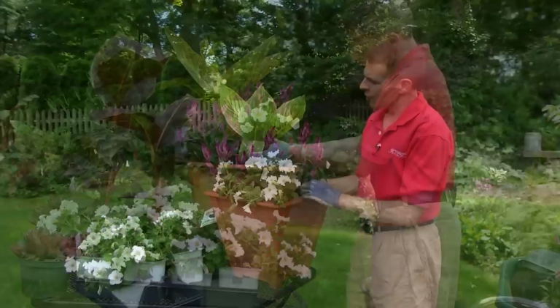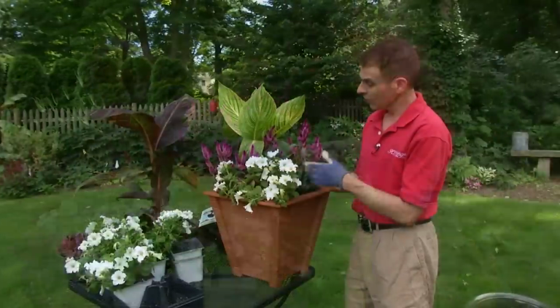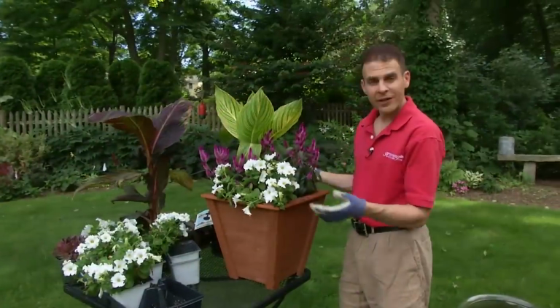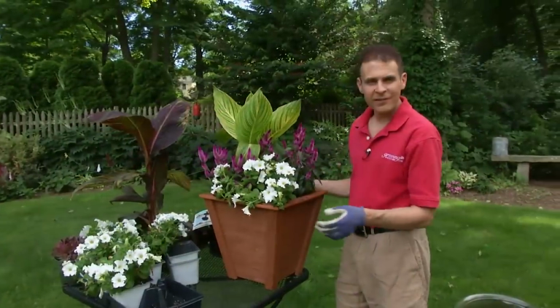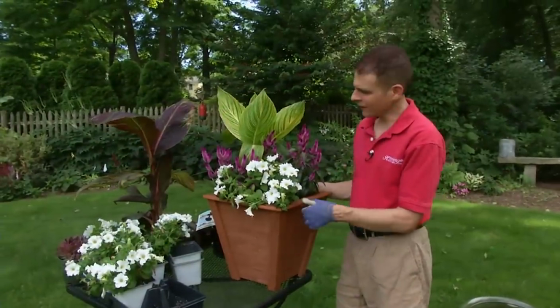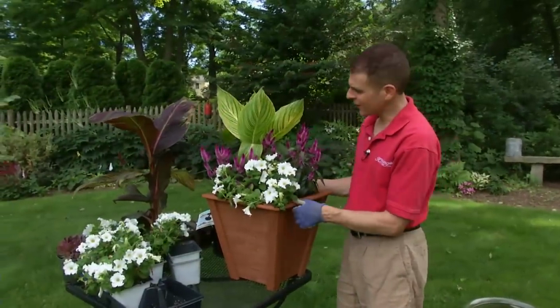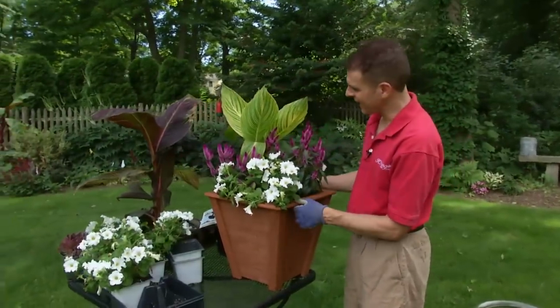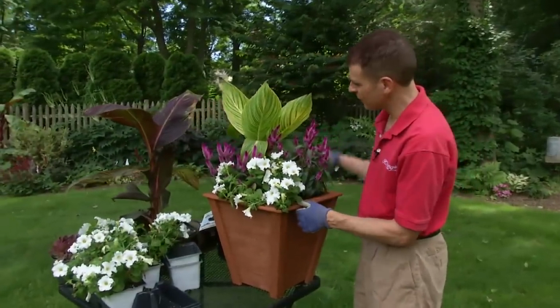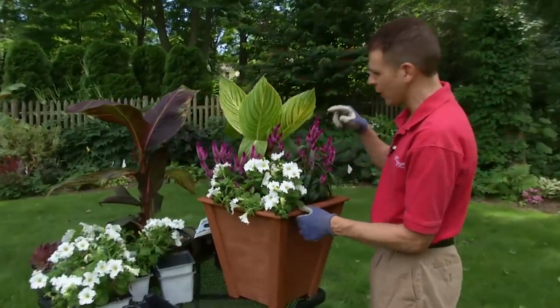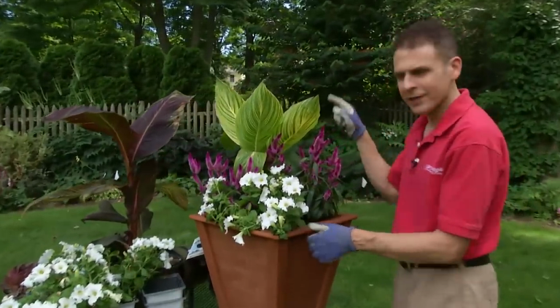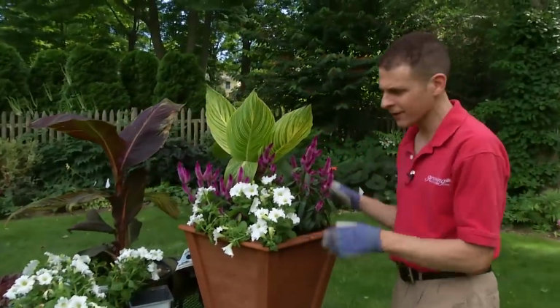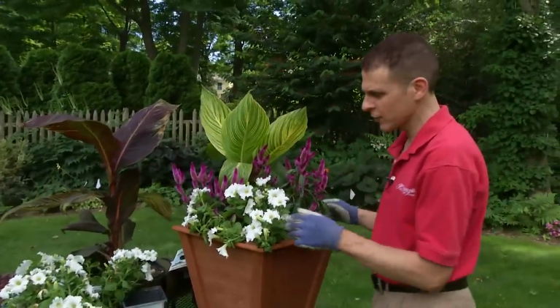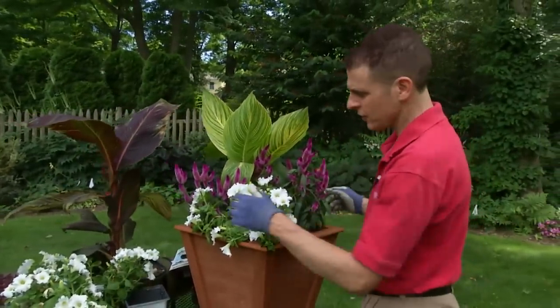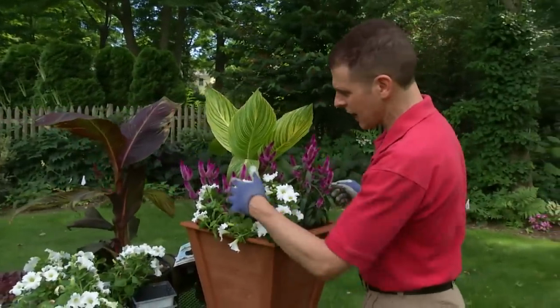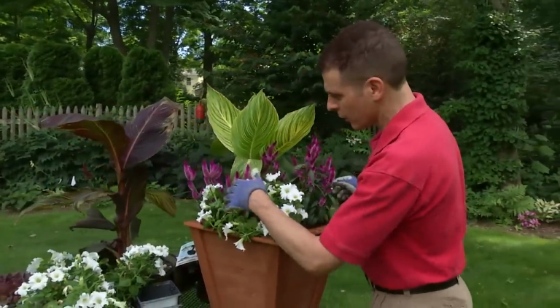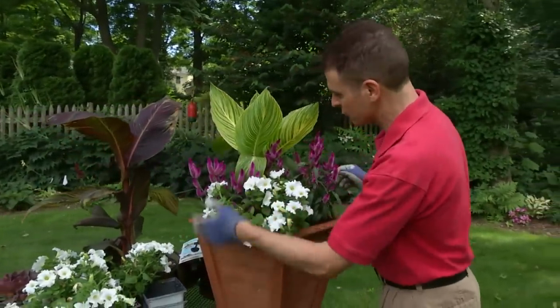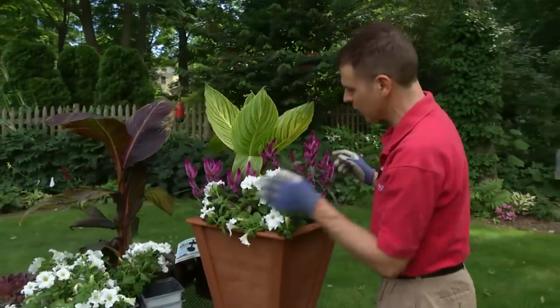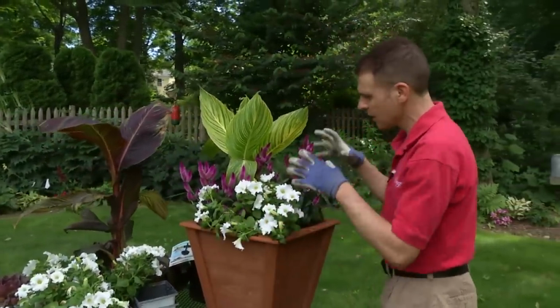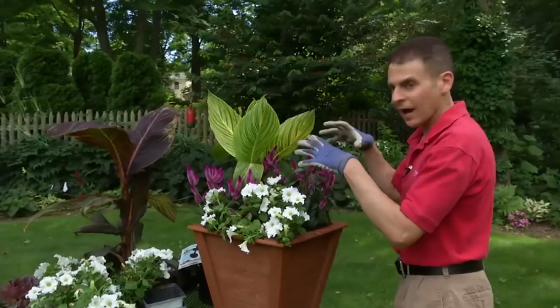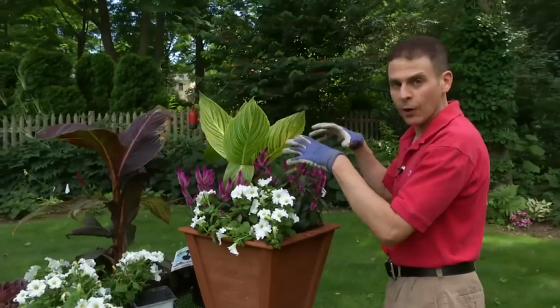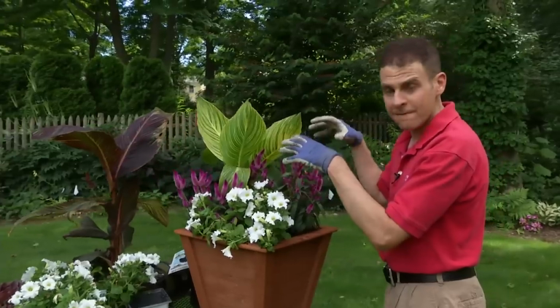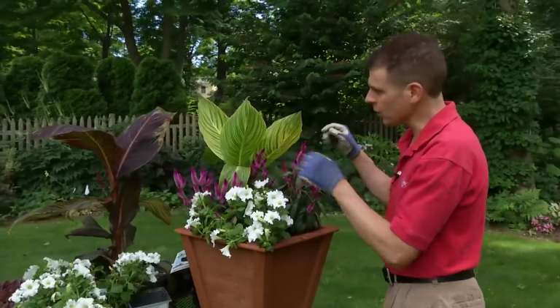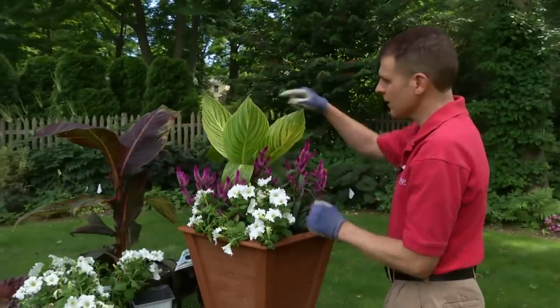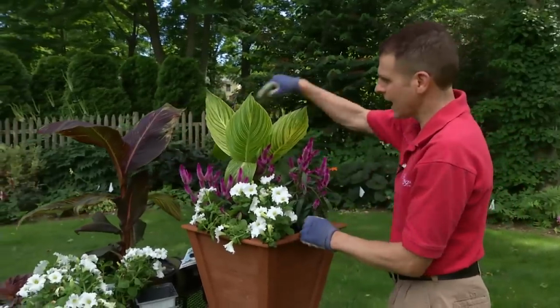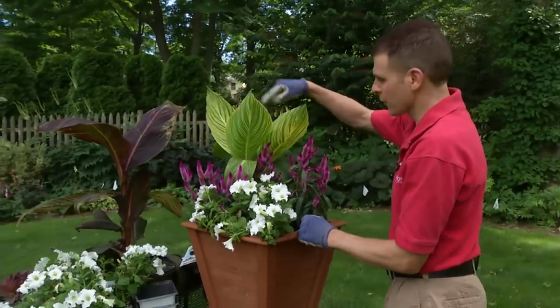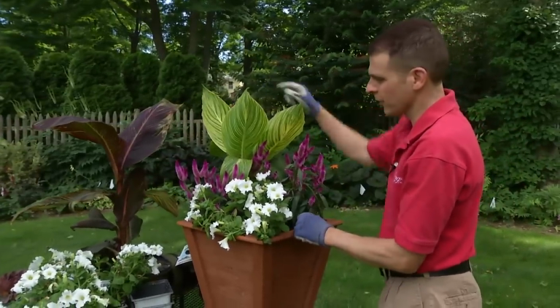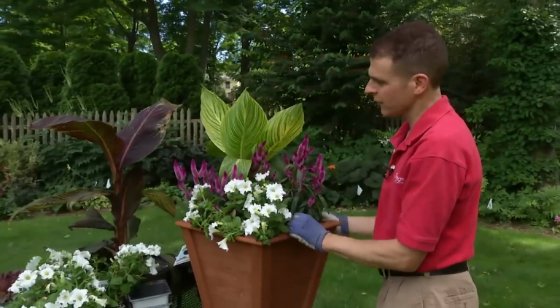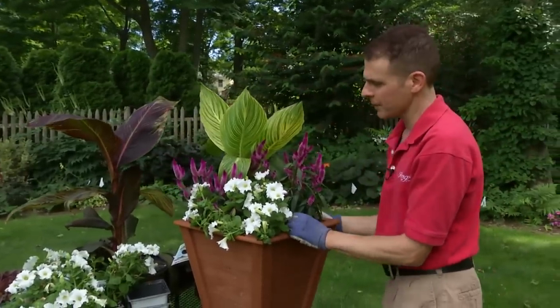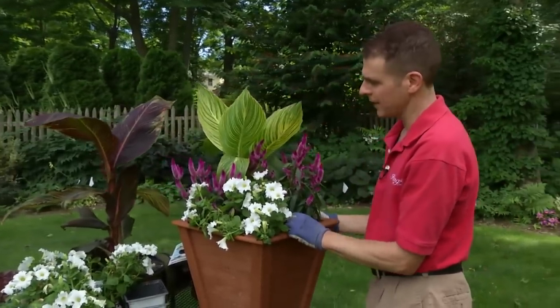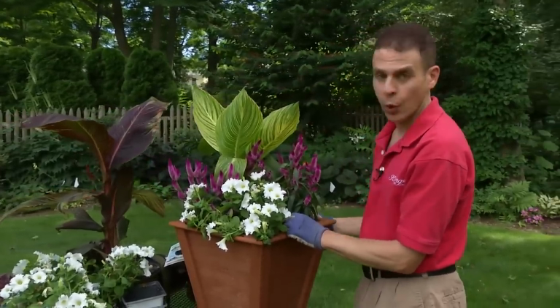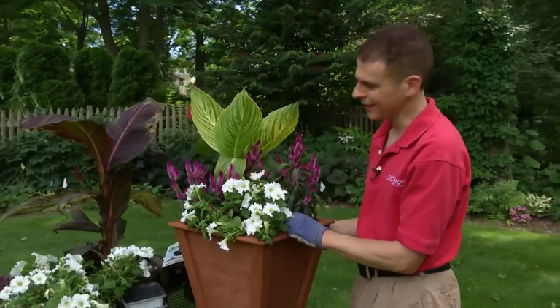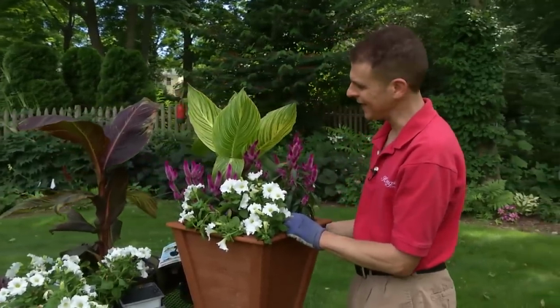So there you have it. We've got our container with our three different layers: our spiller, our filler, and our thriller — the Tropicana Gold Canna.